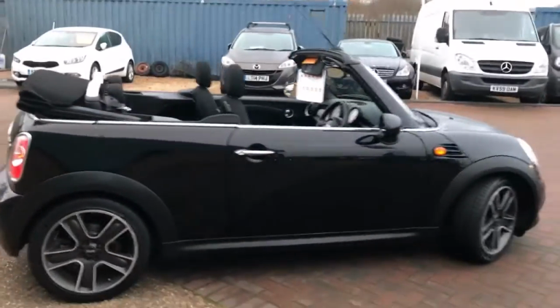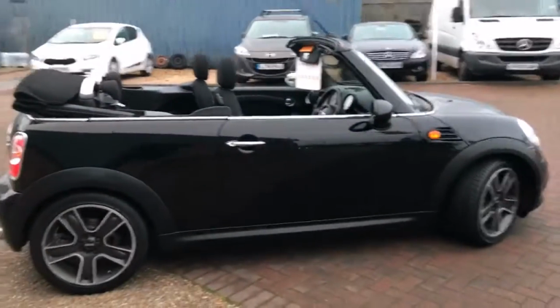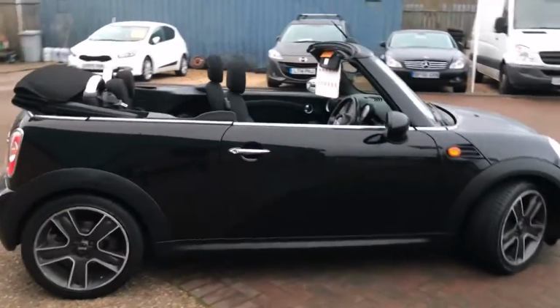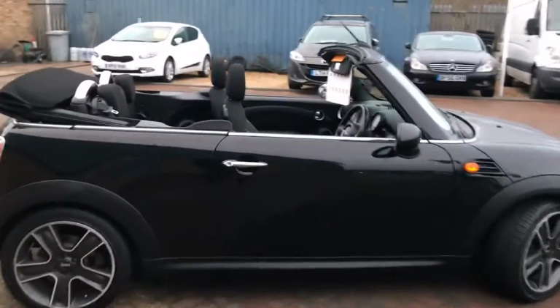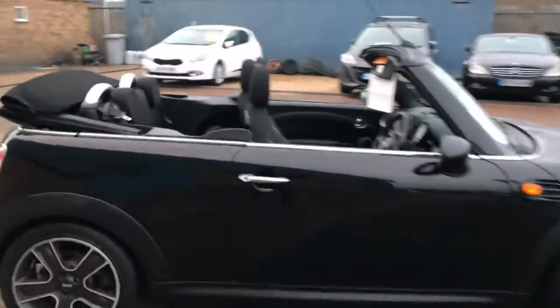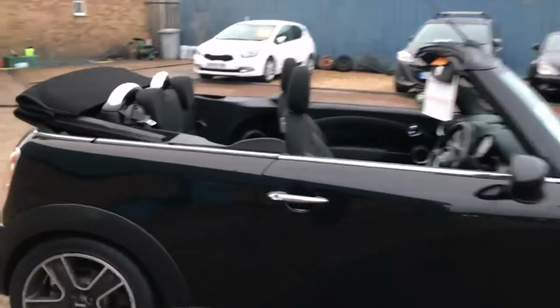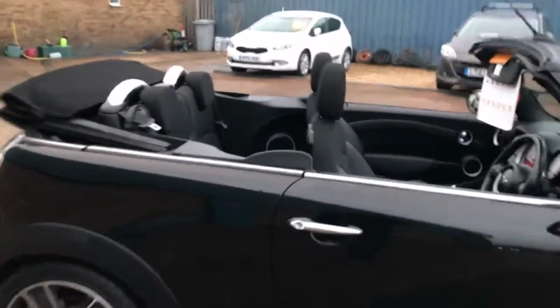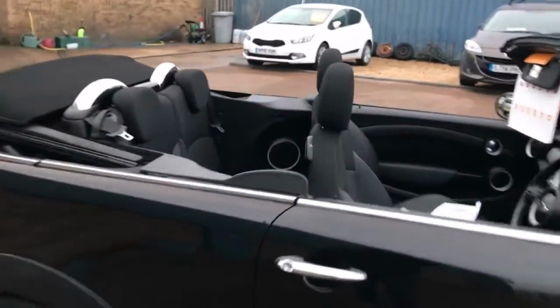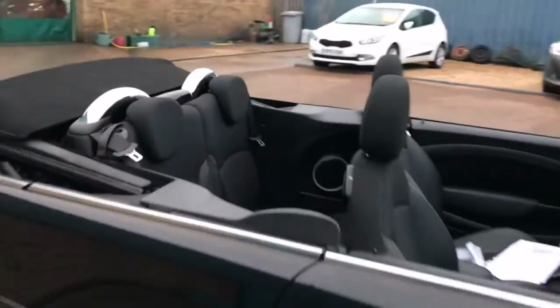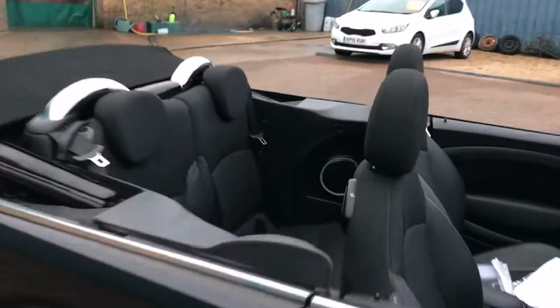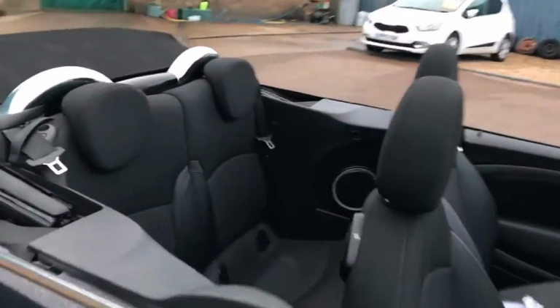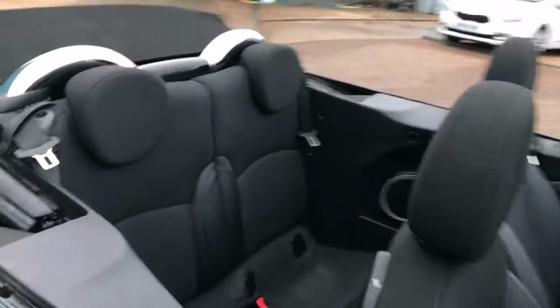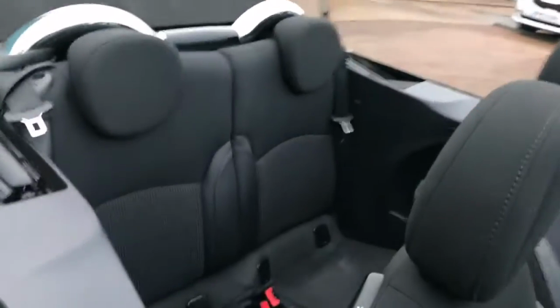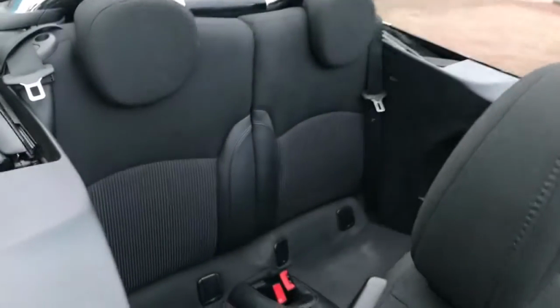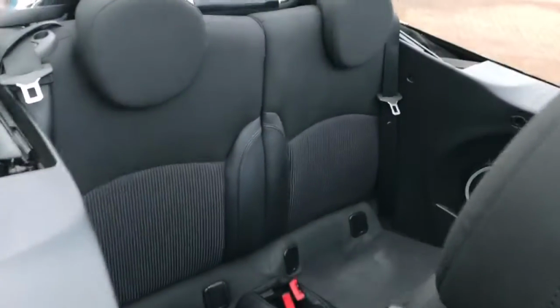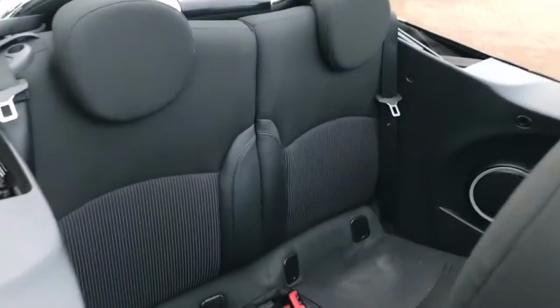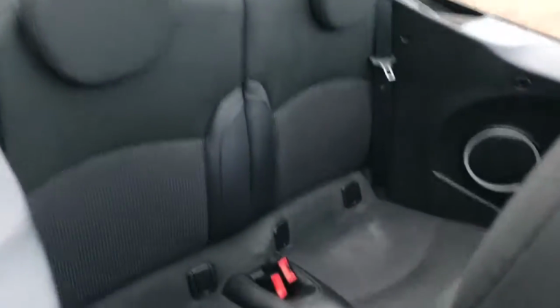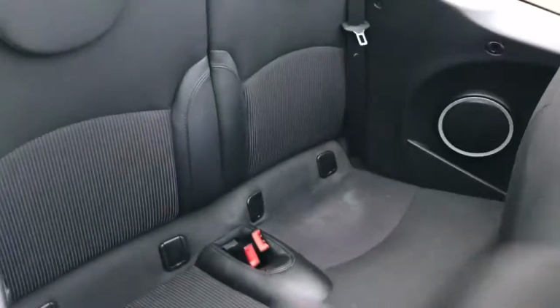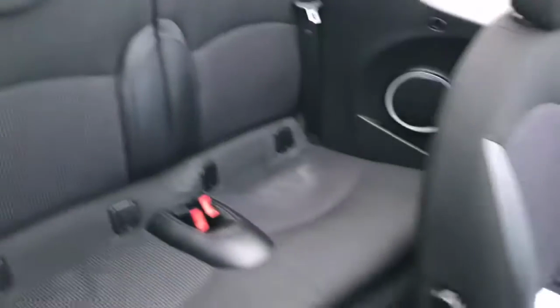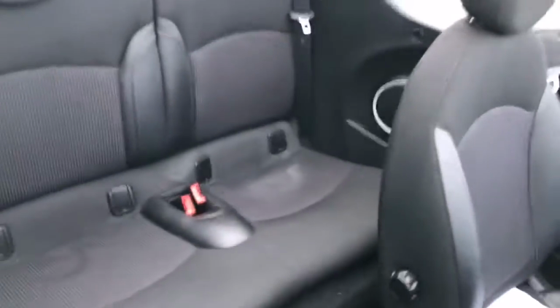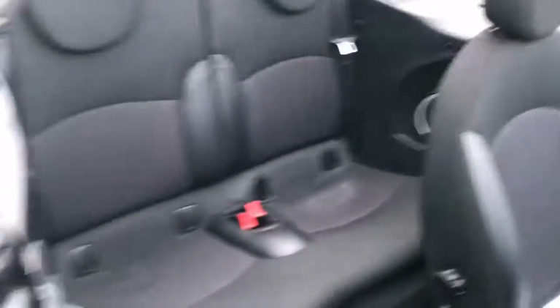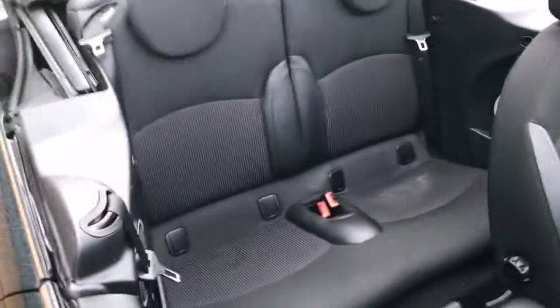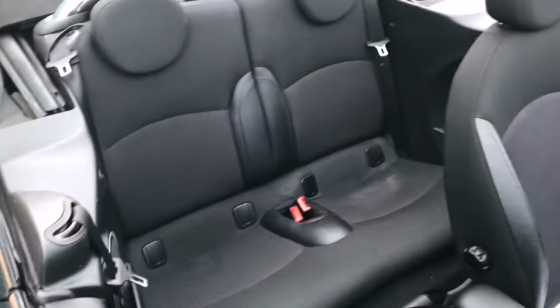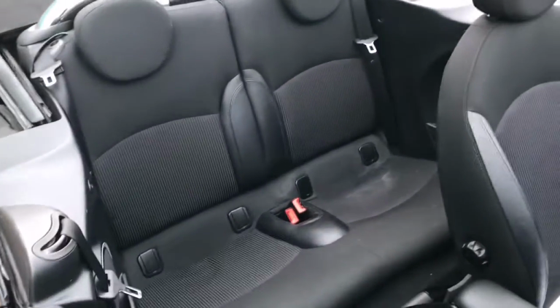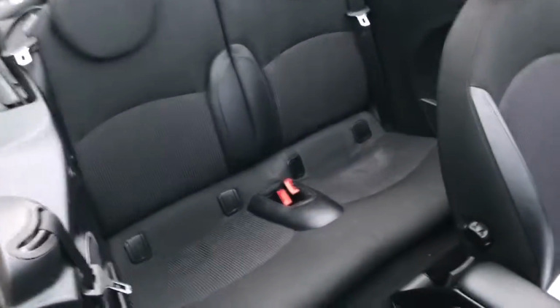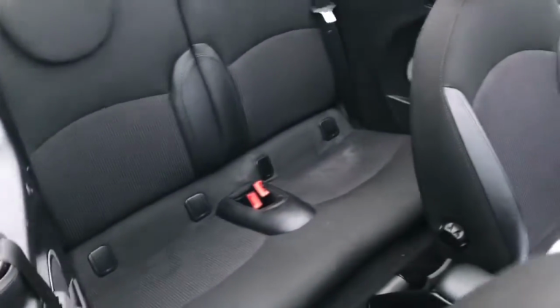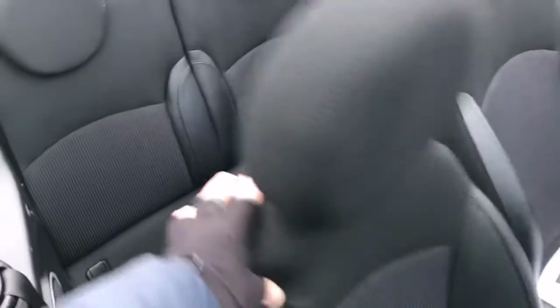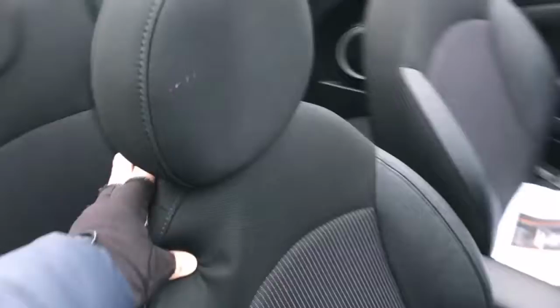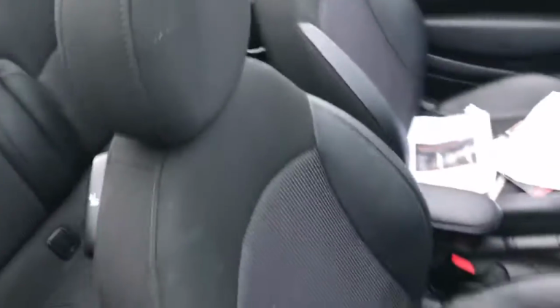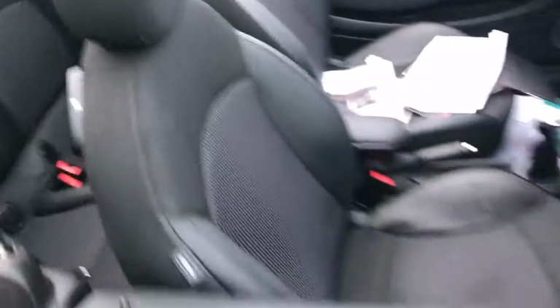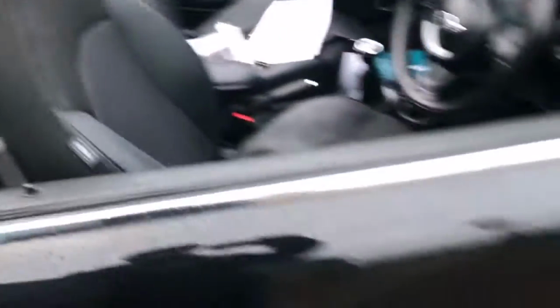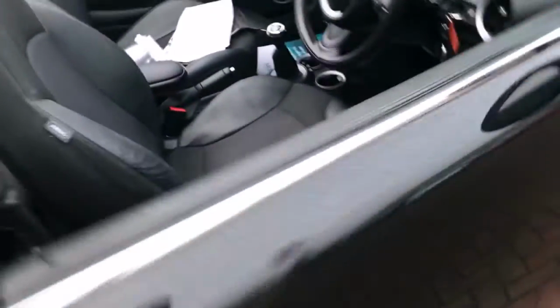Stunning car — you can do 70 miles to the gallon and it's only £20 a year road tax. It is a four seater with two head restraints in the back, and you do get ISOFIX on both of the rear seats.